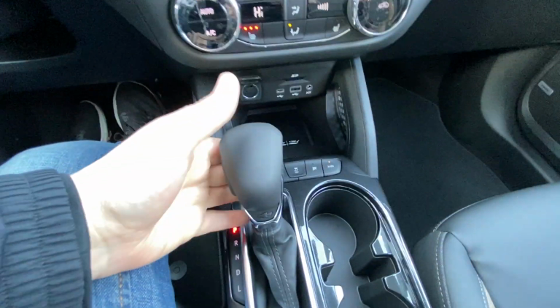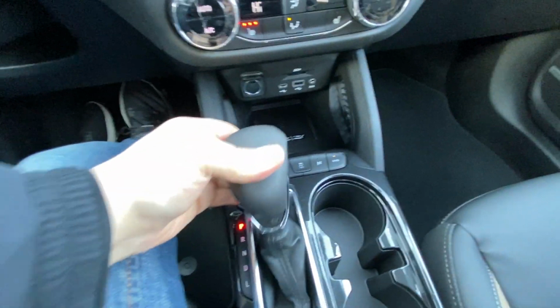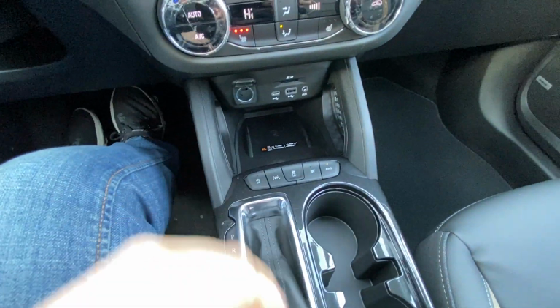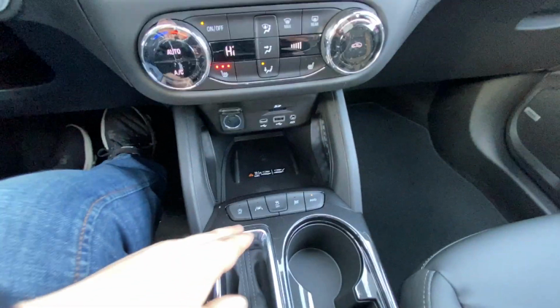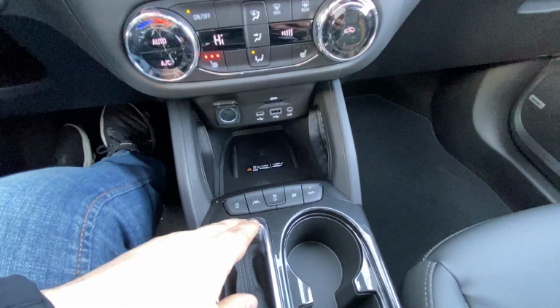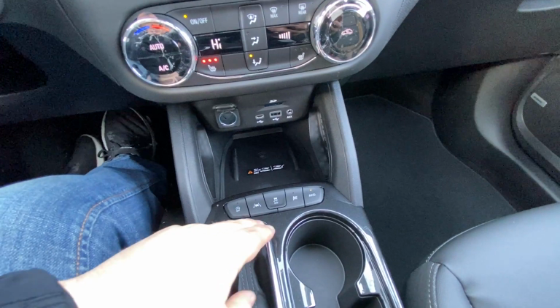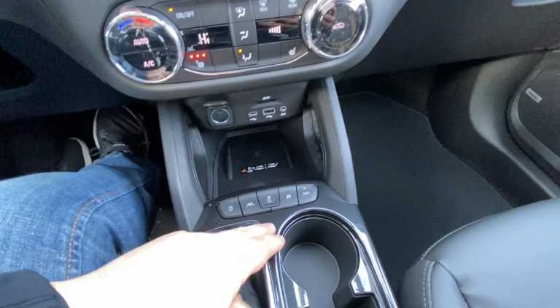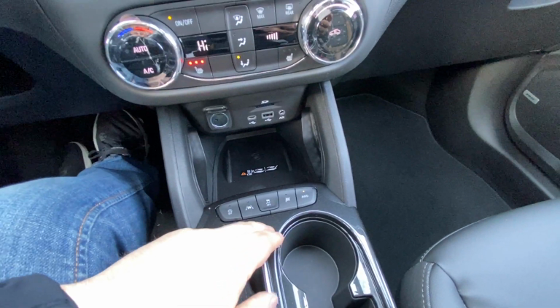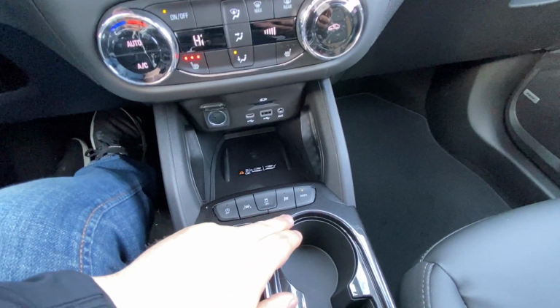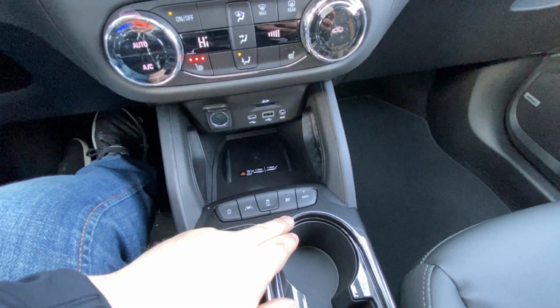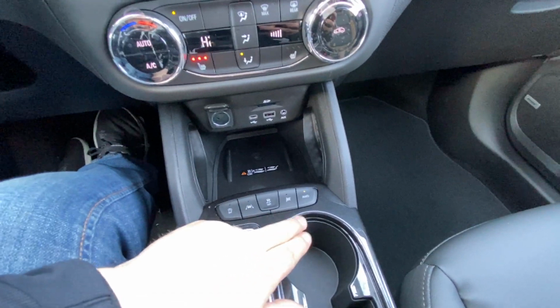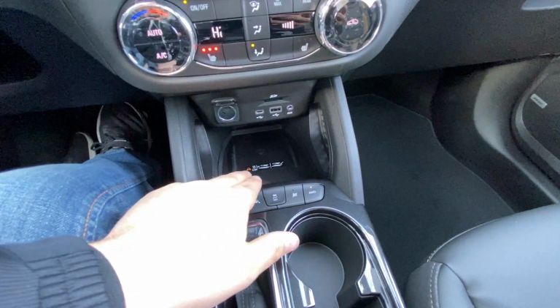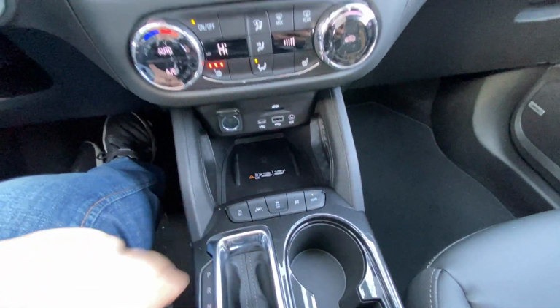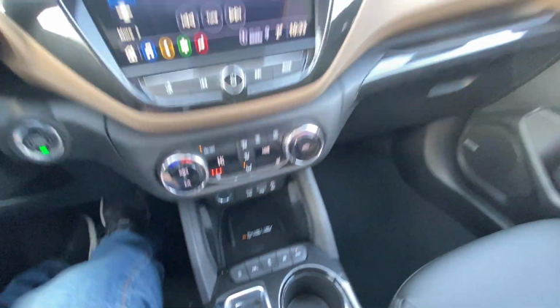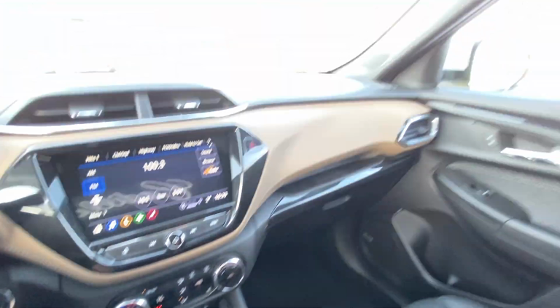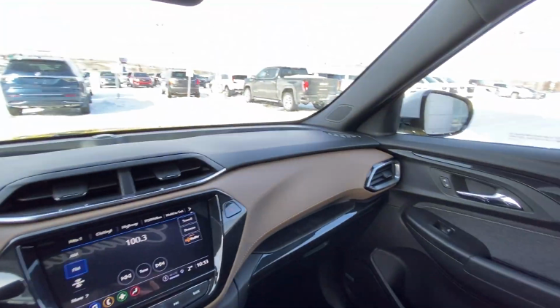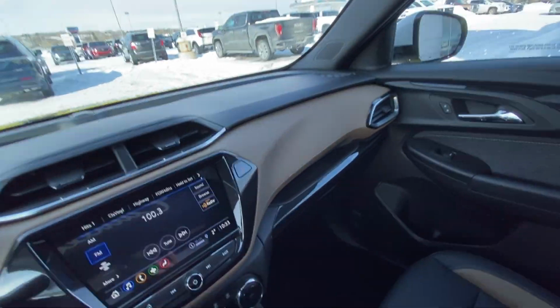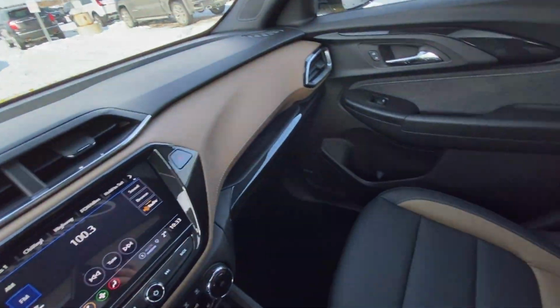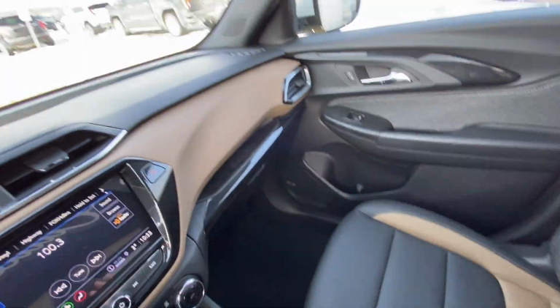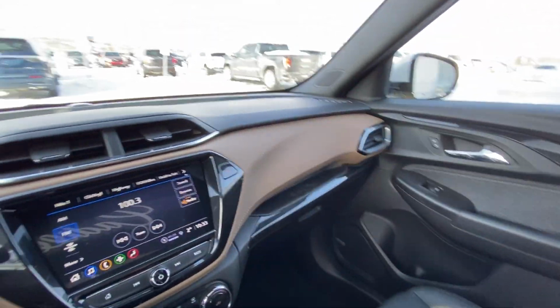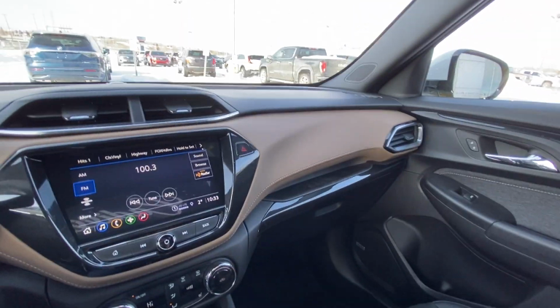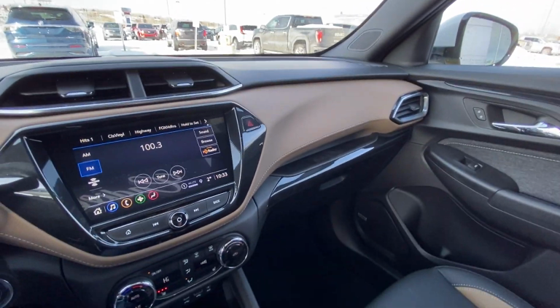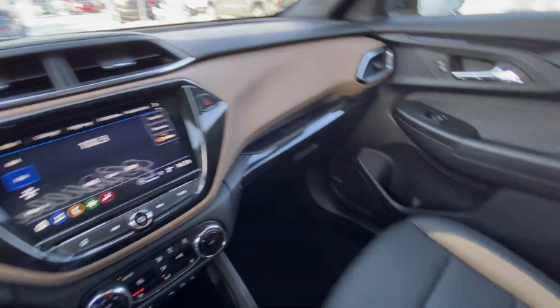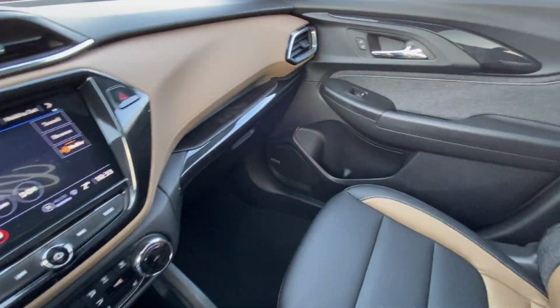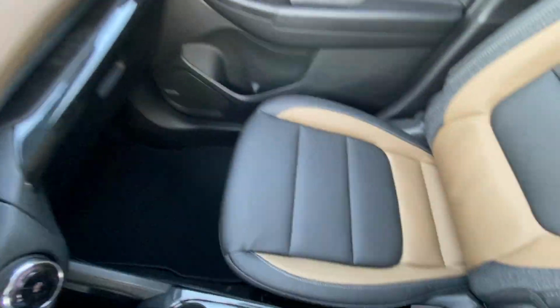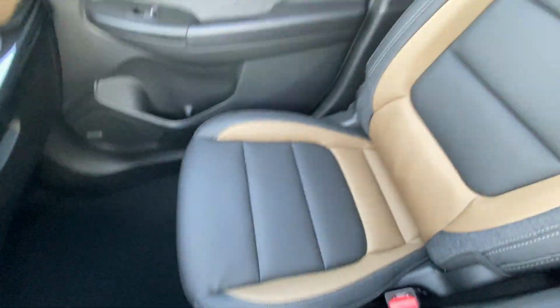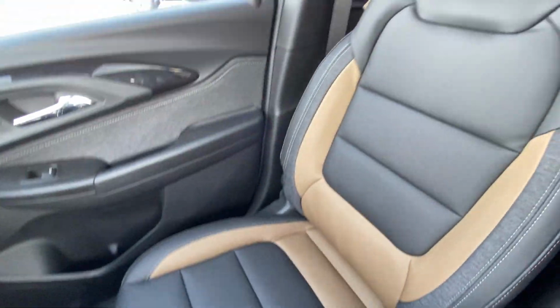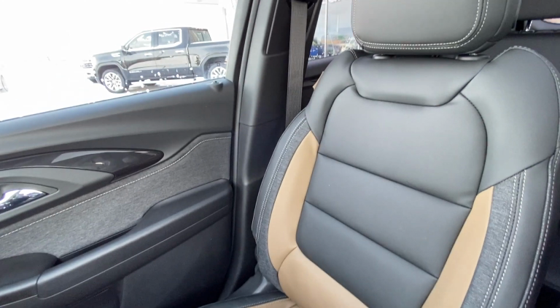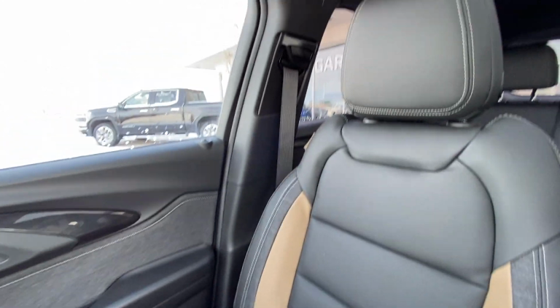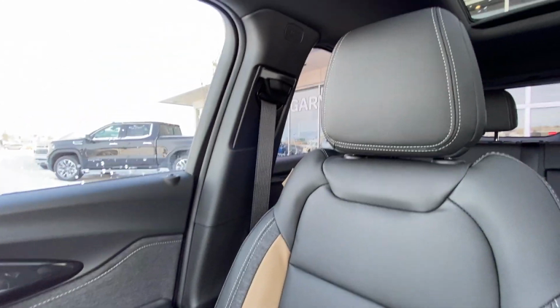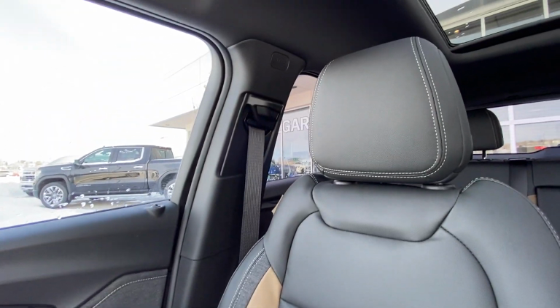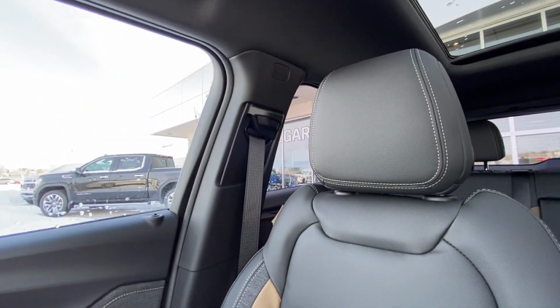Your automatic shifter knob, auto stop-start, lane keep assist, traction control, sport mode, all-wheel drive, as well as wireless charging. We have the all-black interior with the brown Active trim, Bose audio, and those beautiful Active combination leather seating up front.